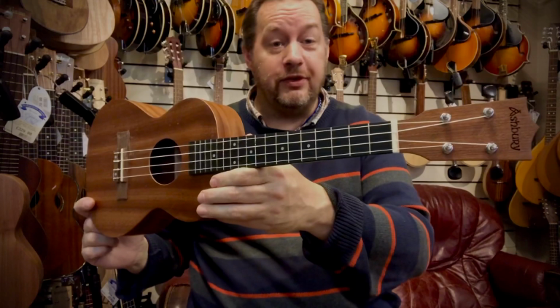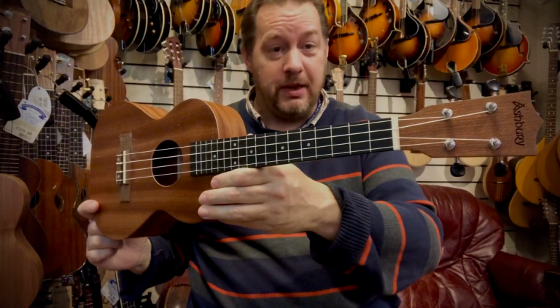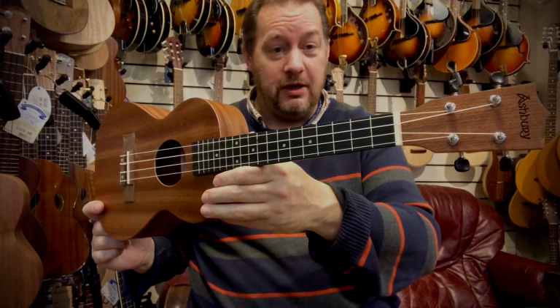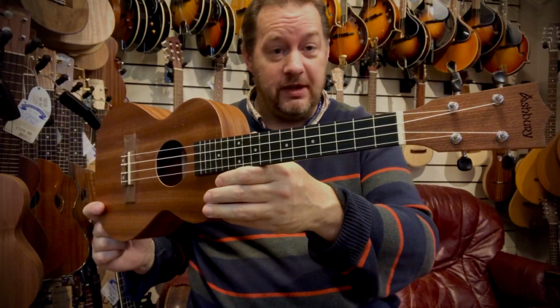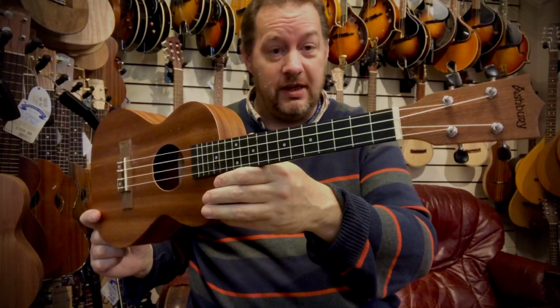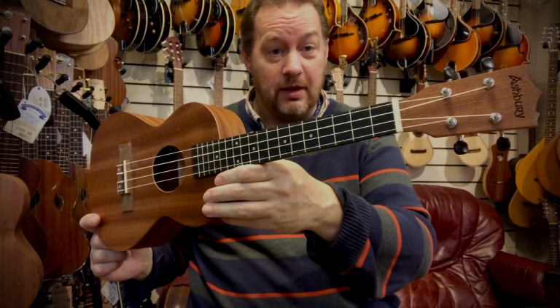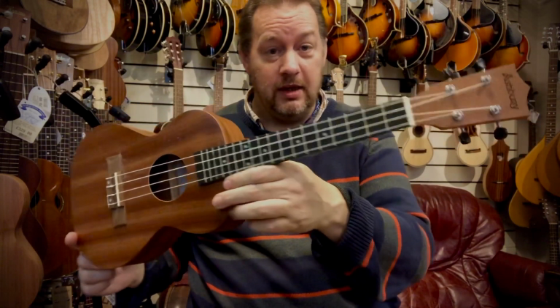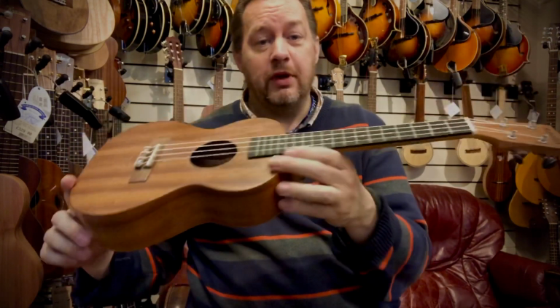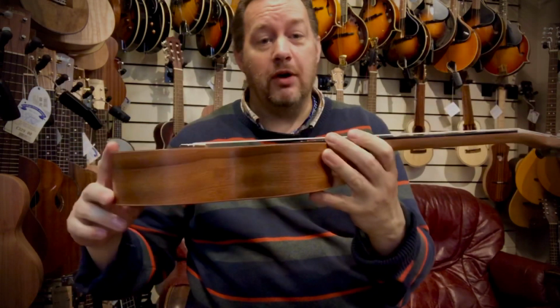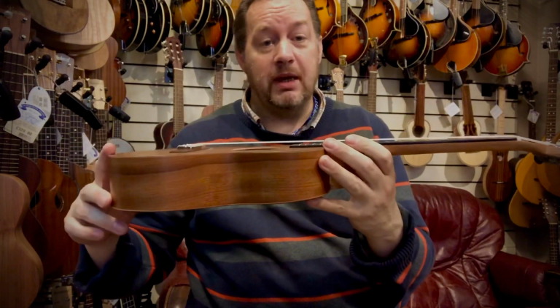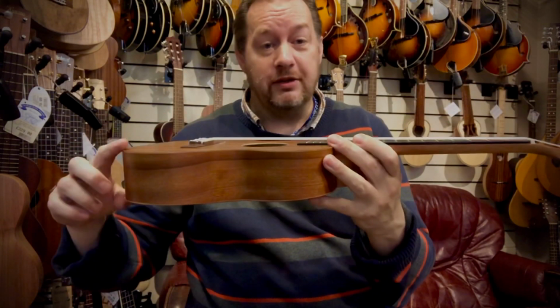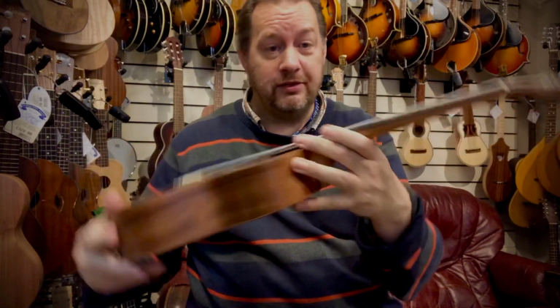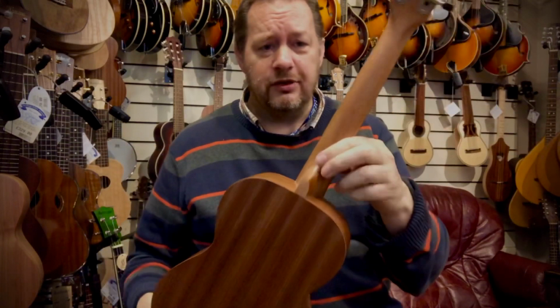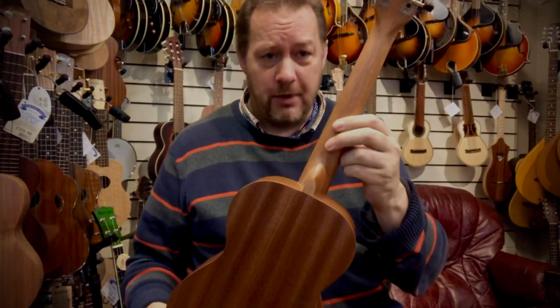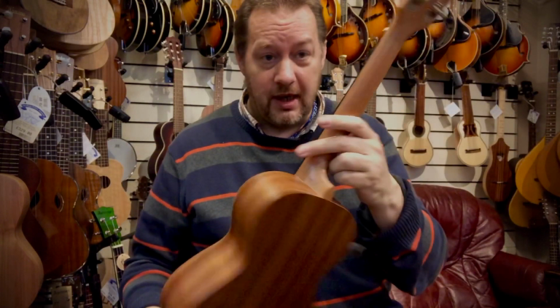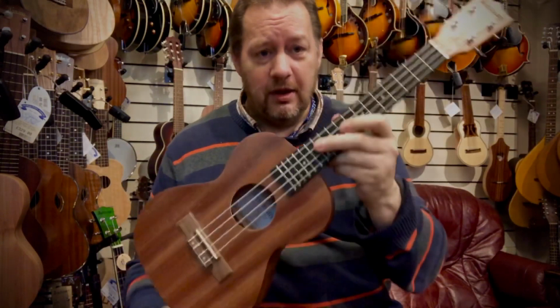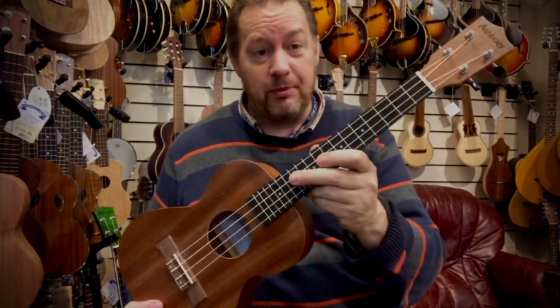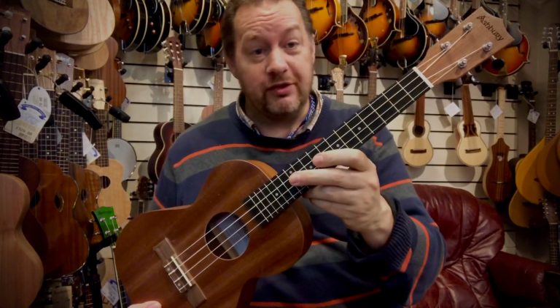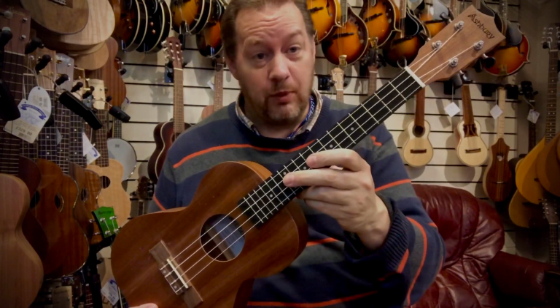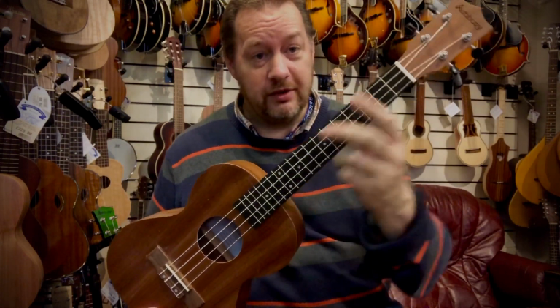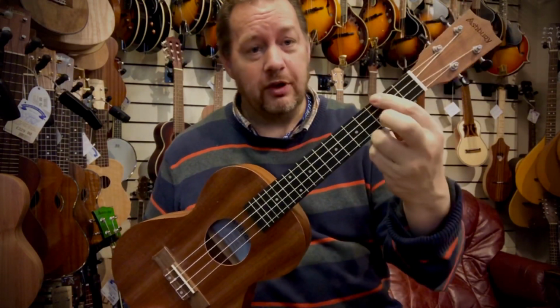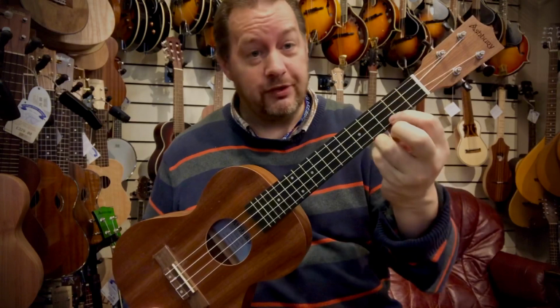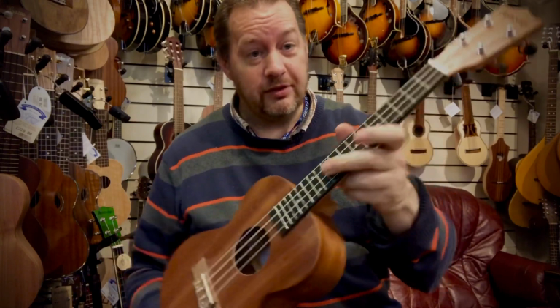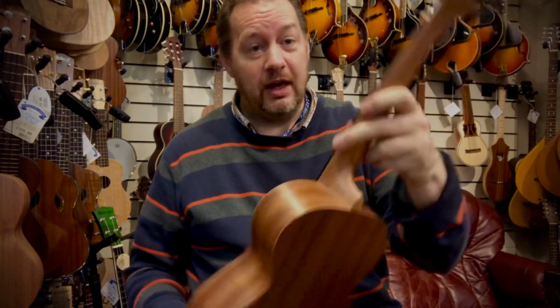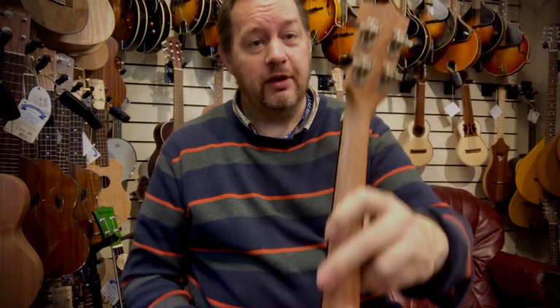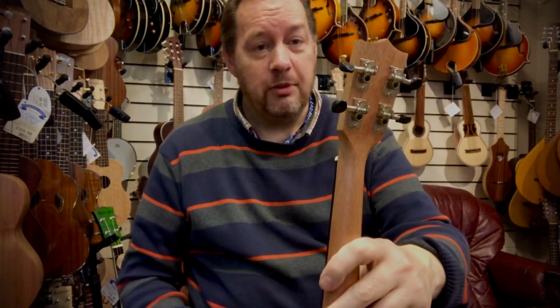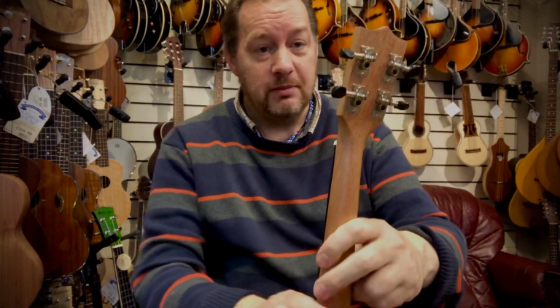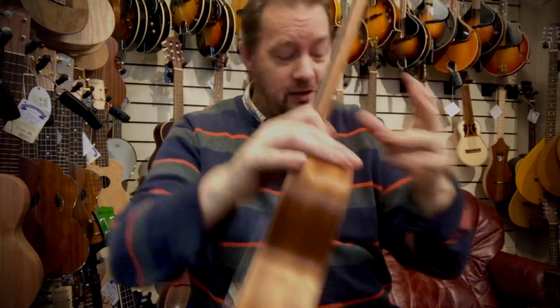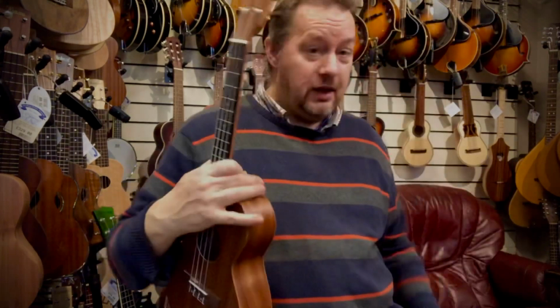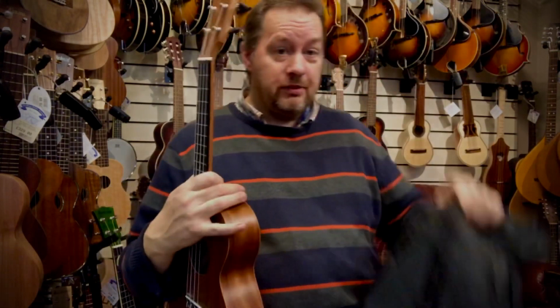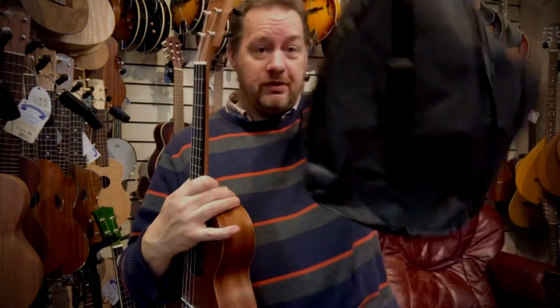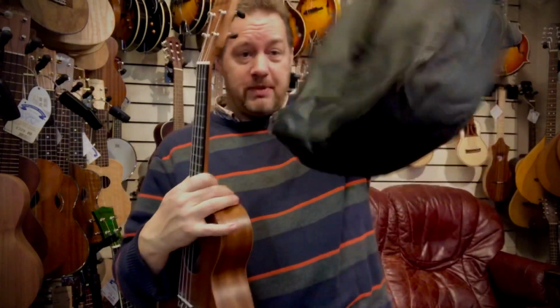This is the Ashbury AU15T Tenor Ukulele. We've got a mahogany laminate back and sides, it's a solid mahogany neck, the fingerboard is a stained walnut, we've got a quality of strings and we've got nice open geared machine heads. It also comes with this slipcover.